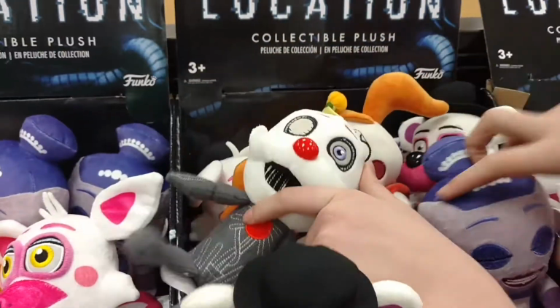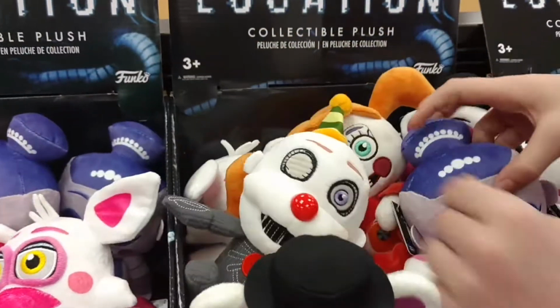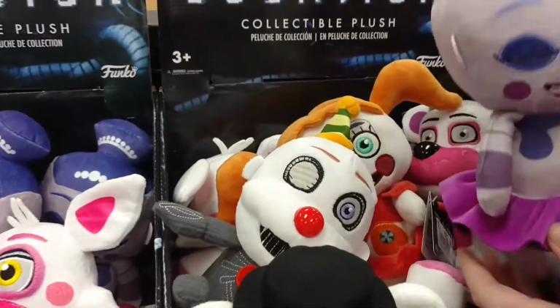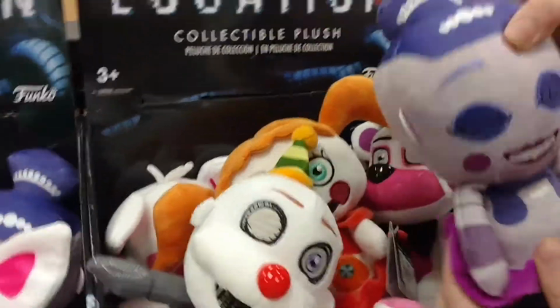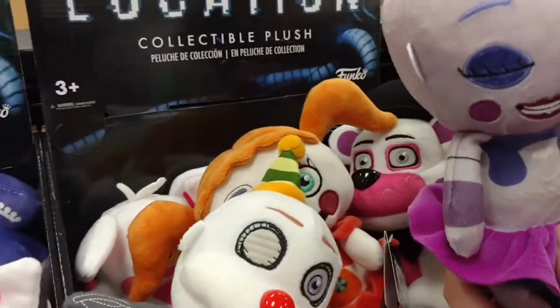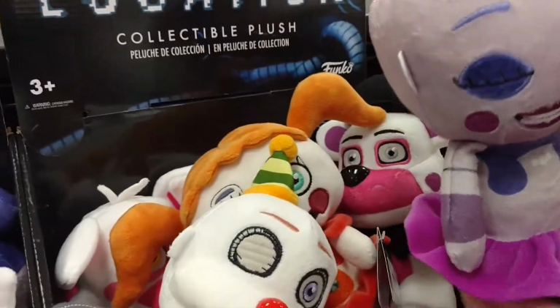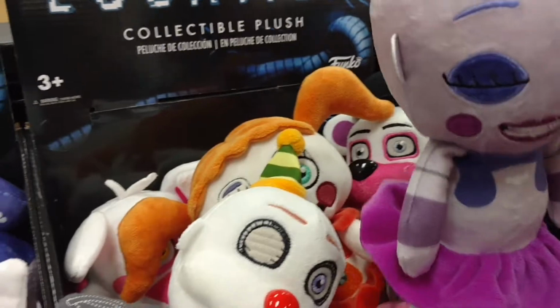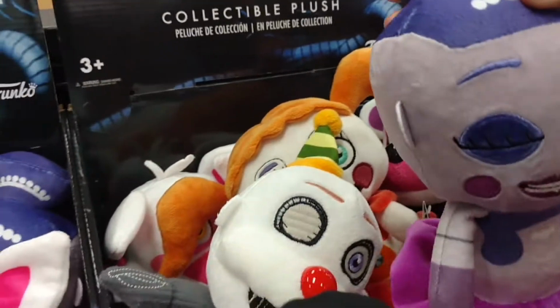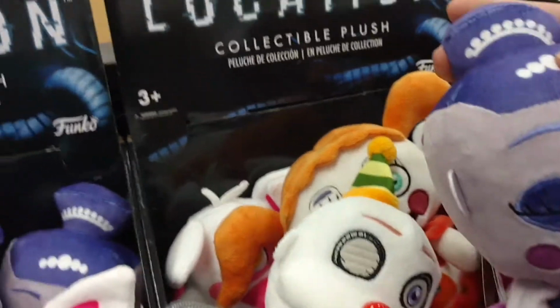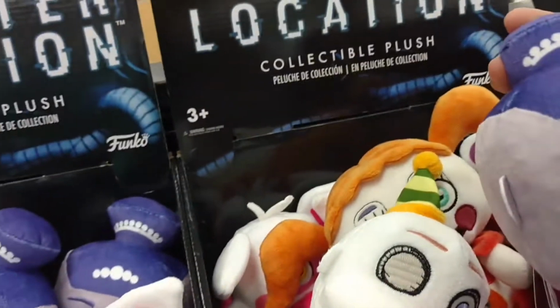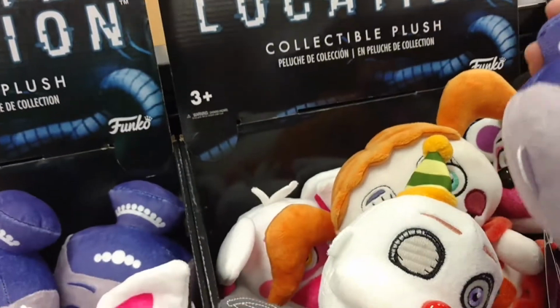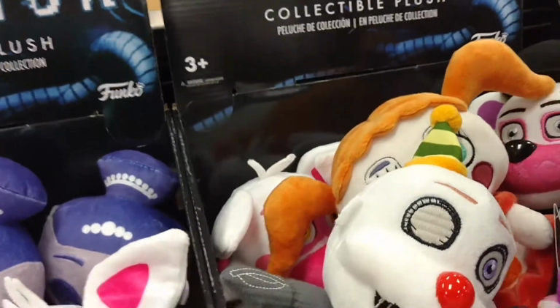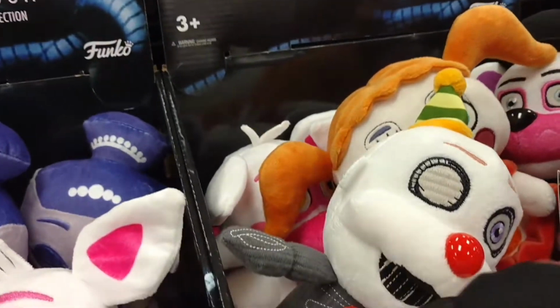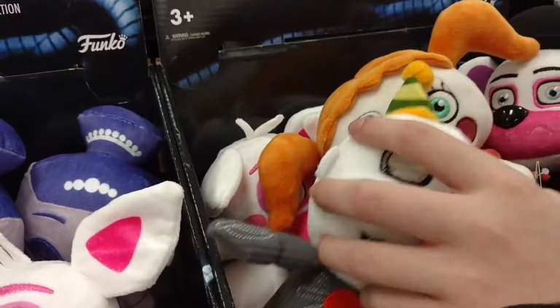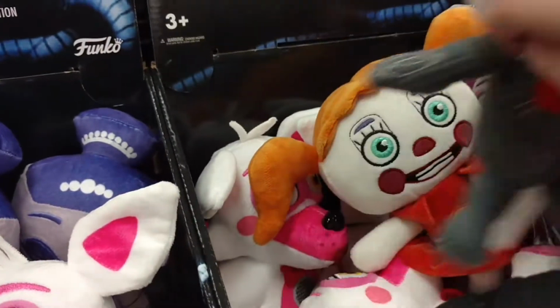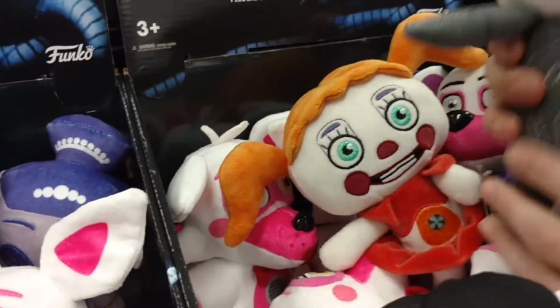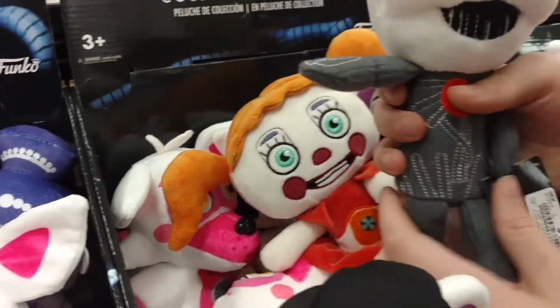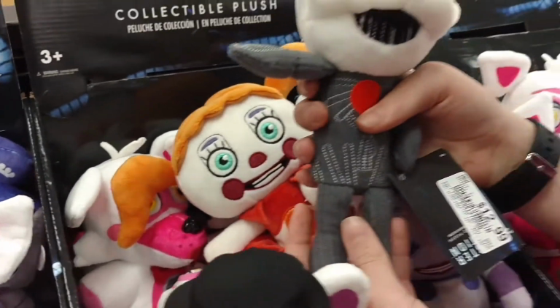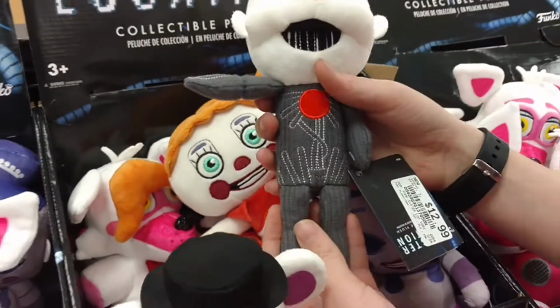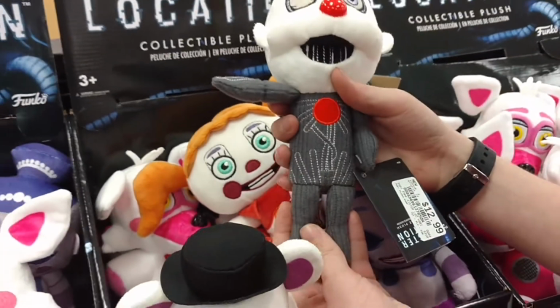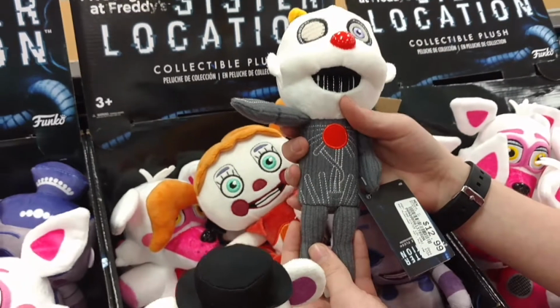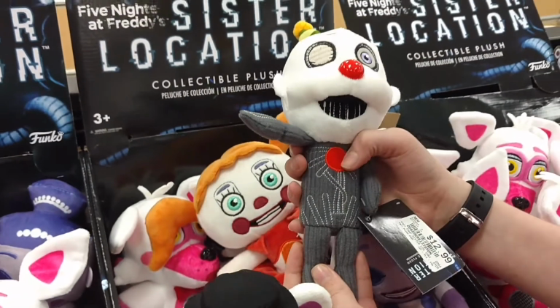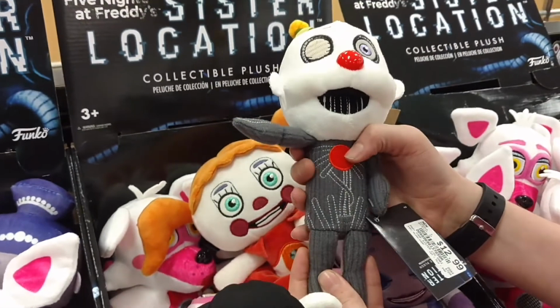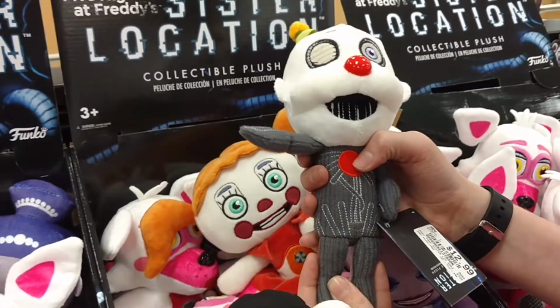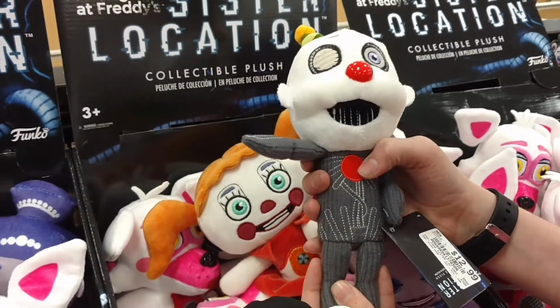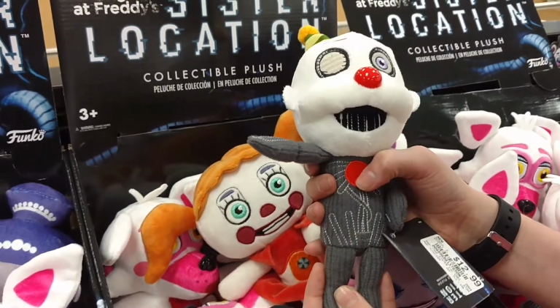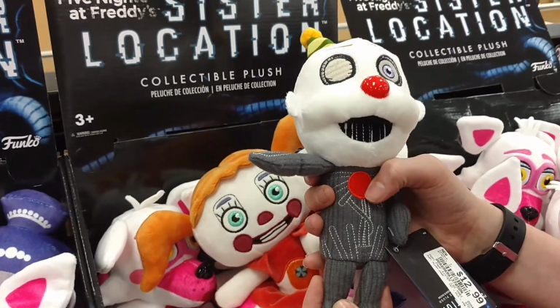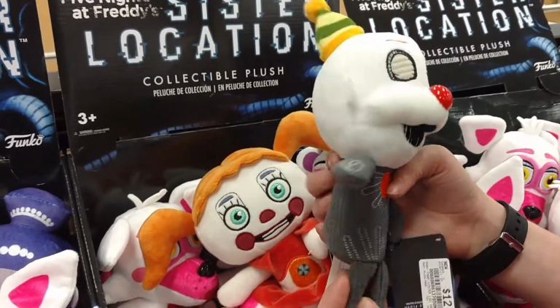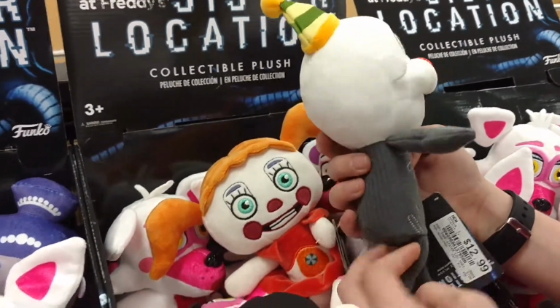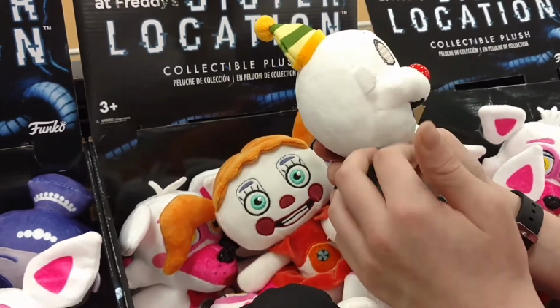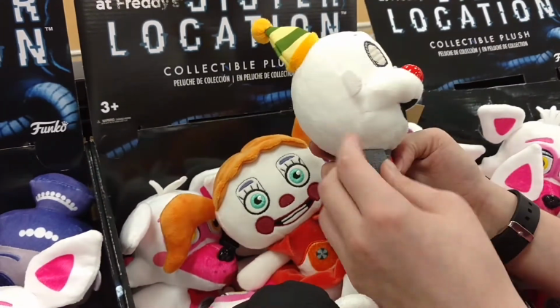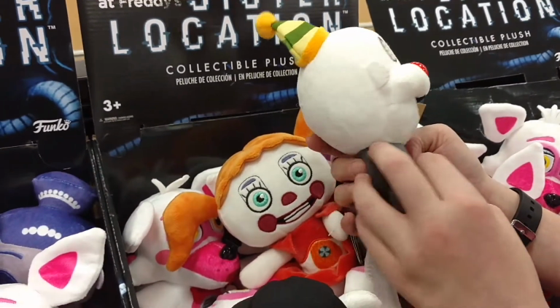And then we got Ballora. And we have Ennard. Good thing is he doesn't have the little holes in his buttons, and the eye is not there.